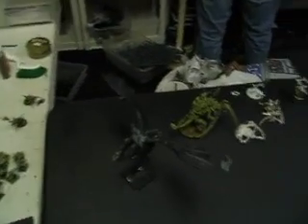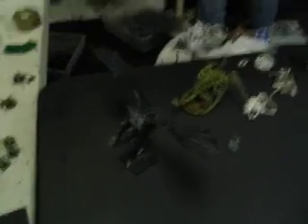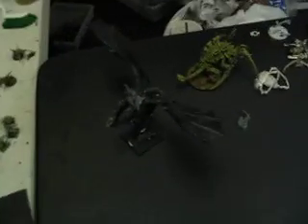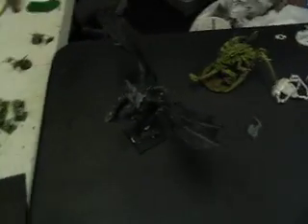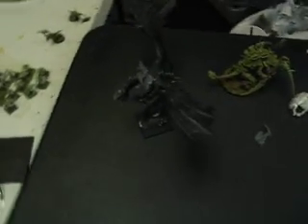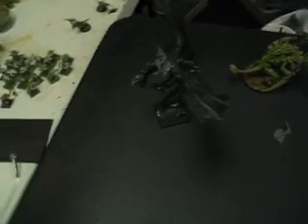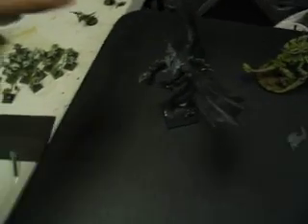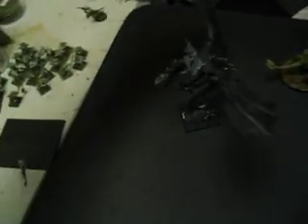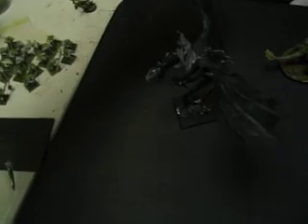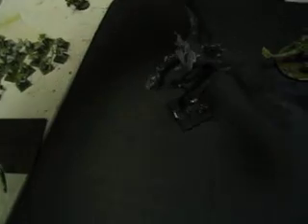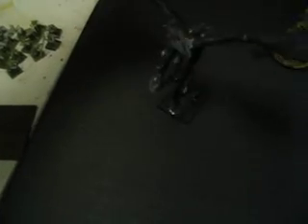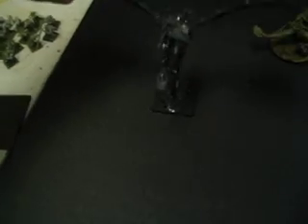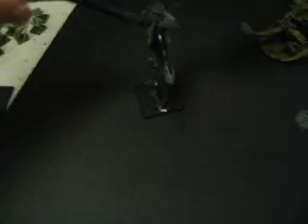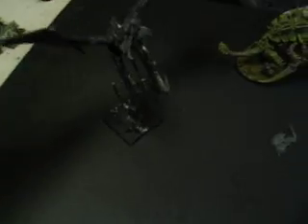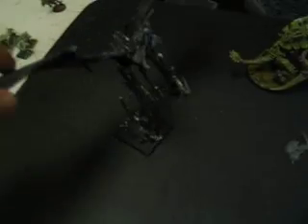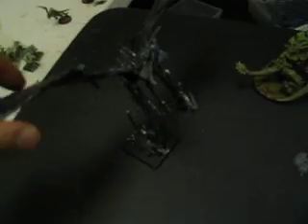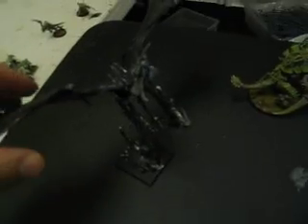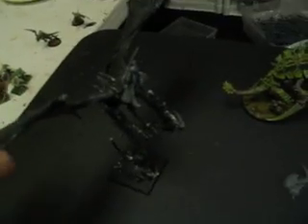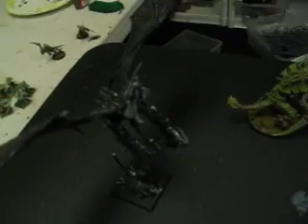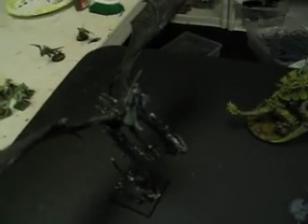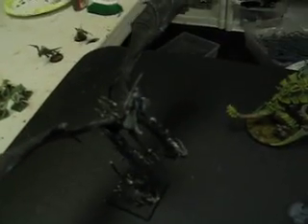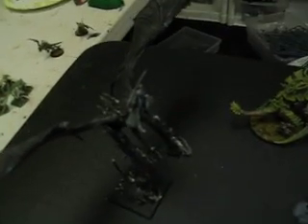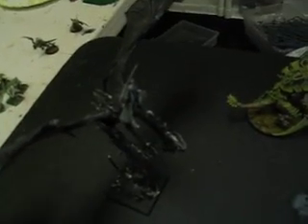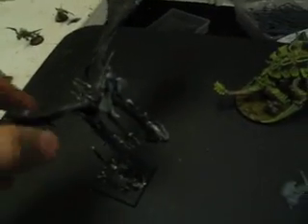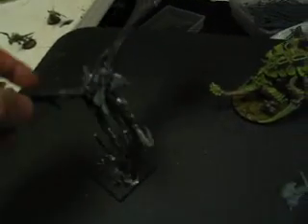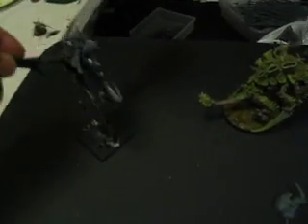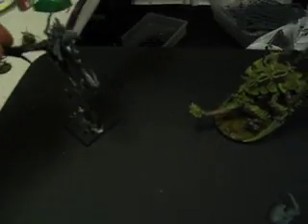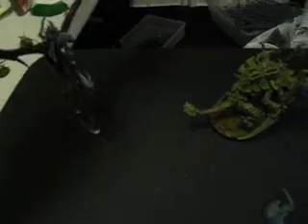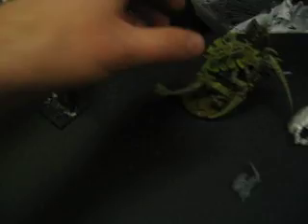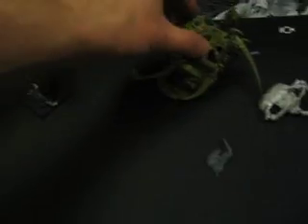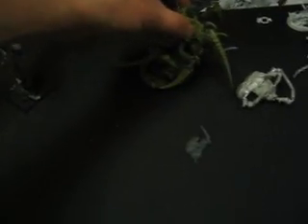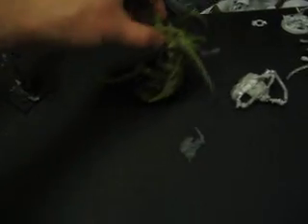Wren's working on this Lord of the Rings thing, which I'm going to use as a Dark Elf Manticore. Still needs some attention.